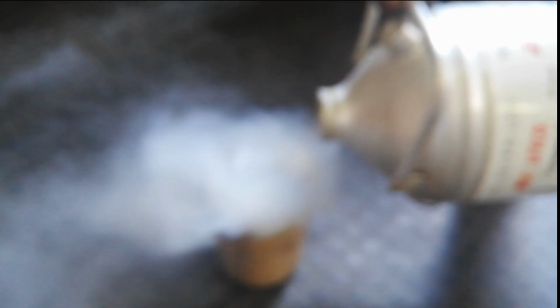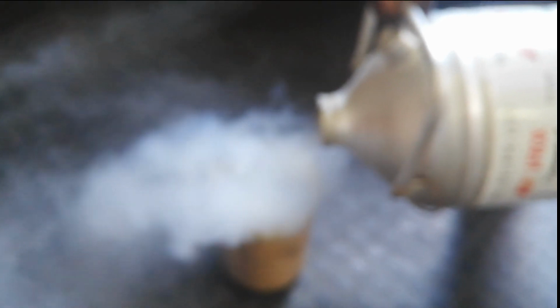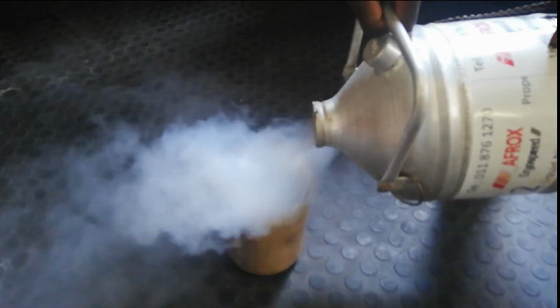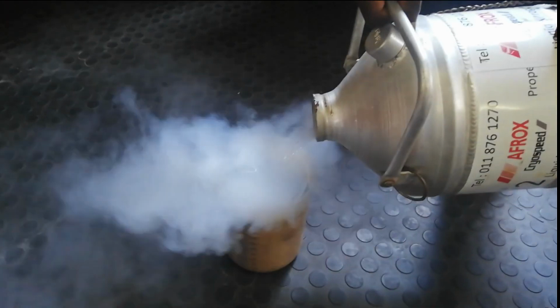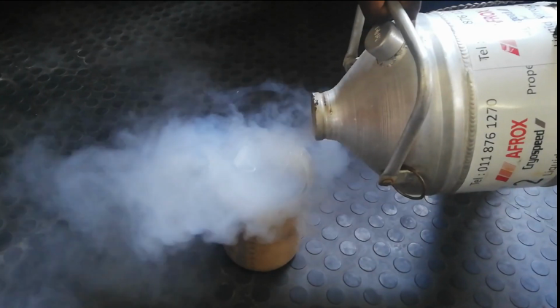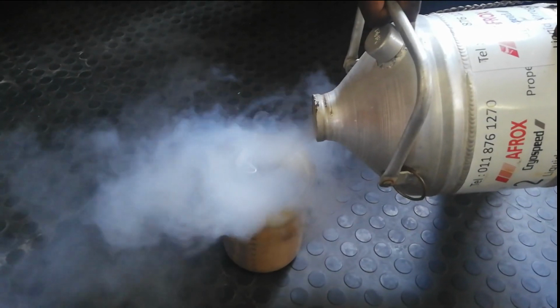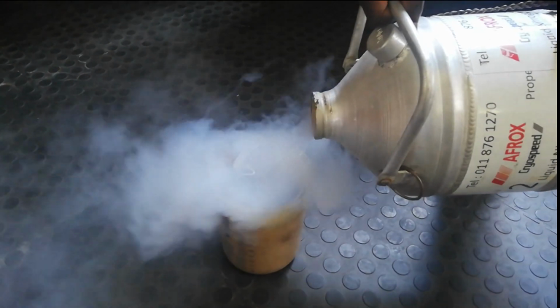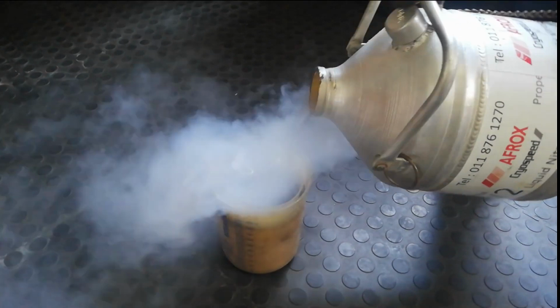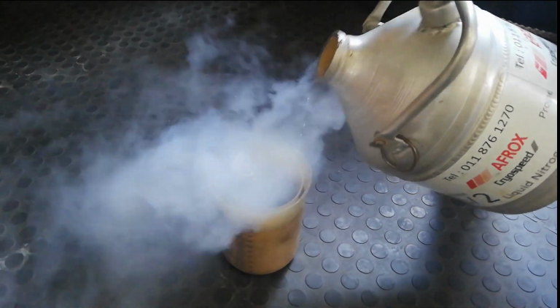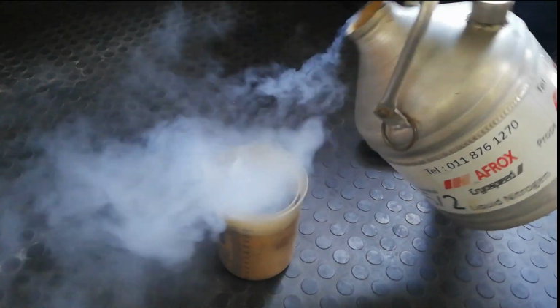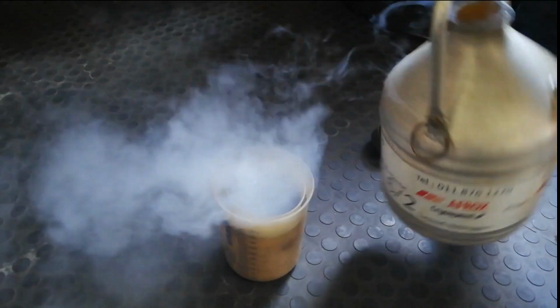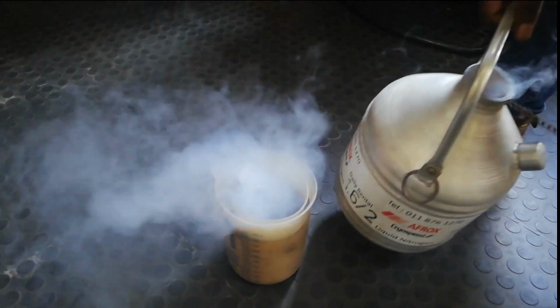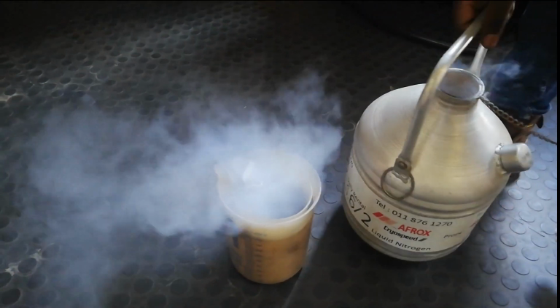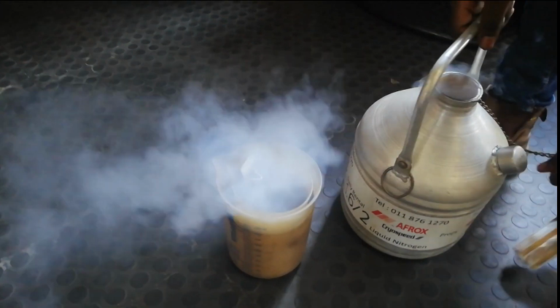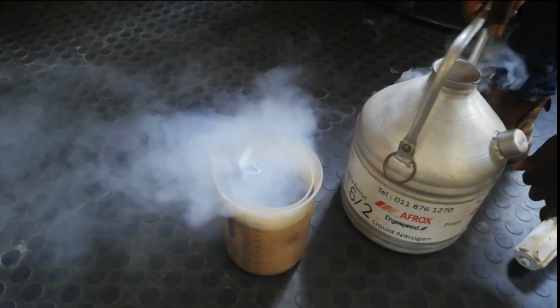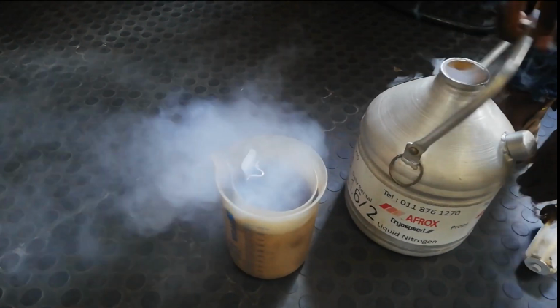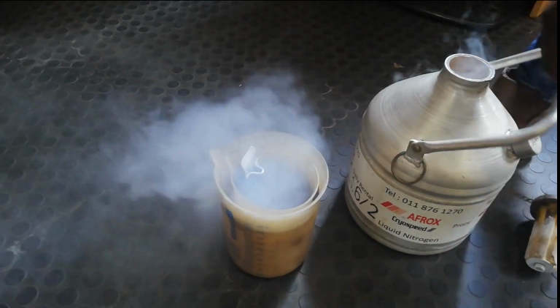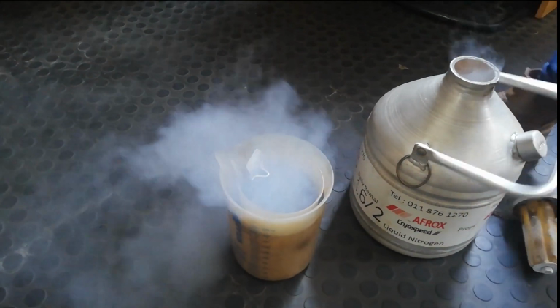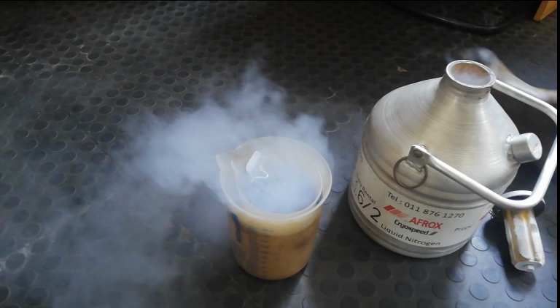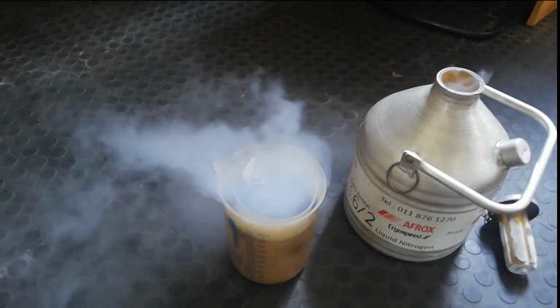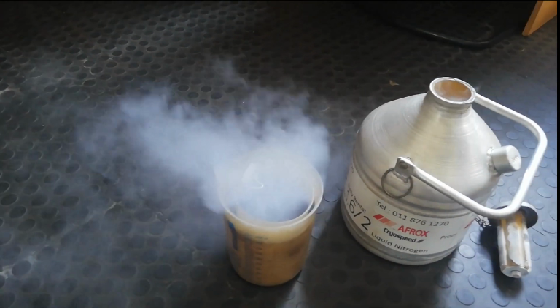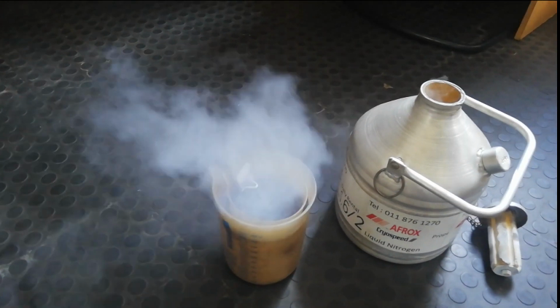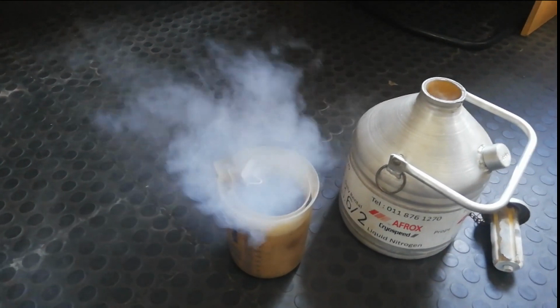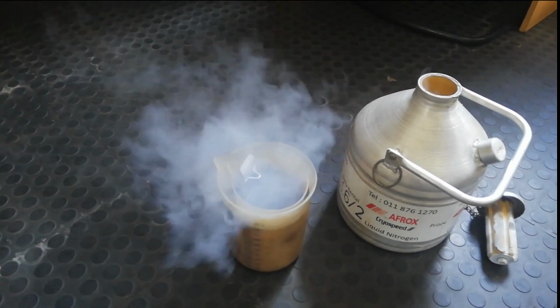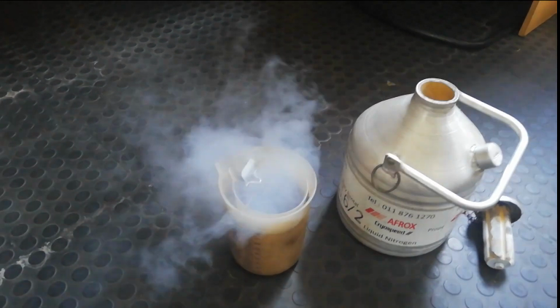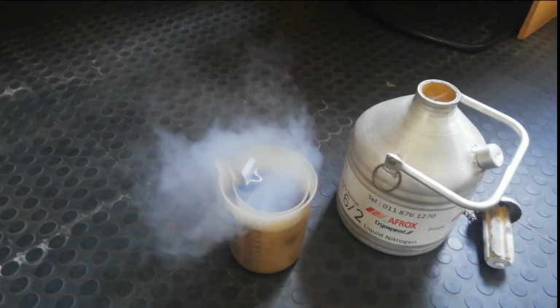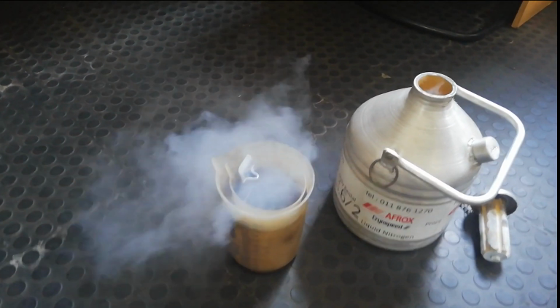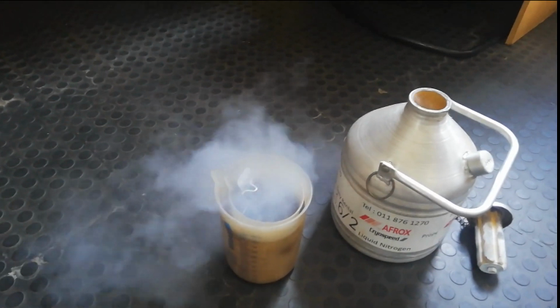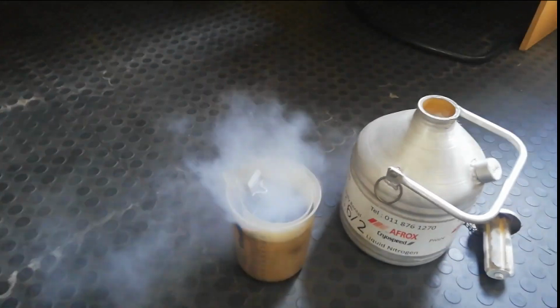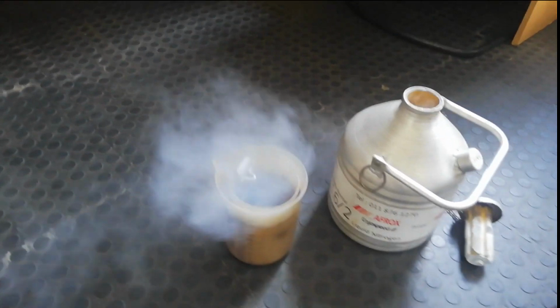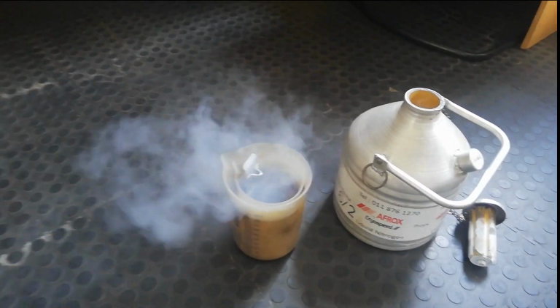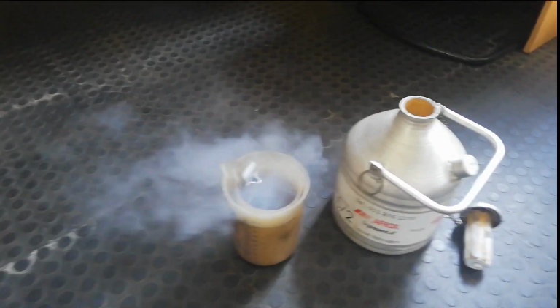In this video, we're going to be doing Charpy tests at a temperature of minus 196 degrees Celsius. And for those, we're going to have to use liquid nitrogen.